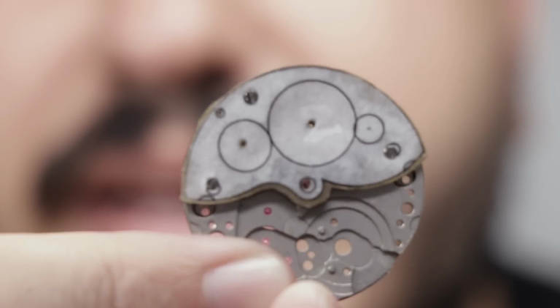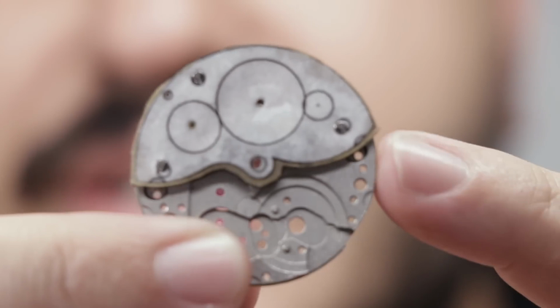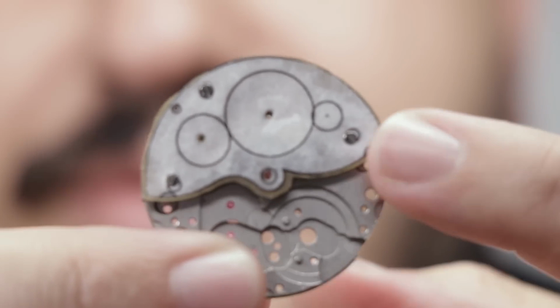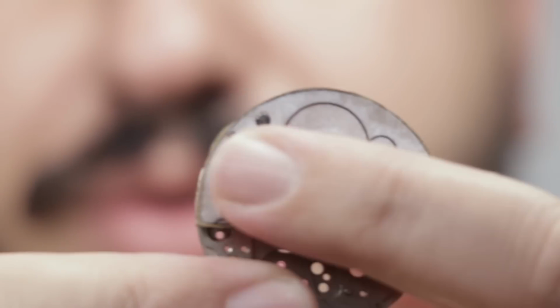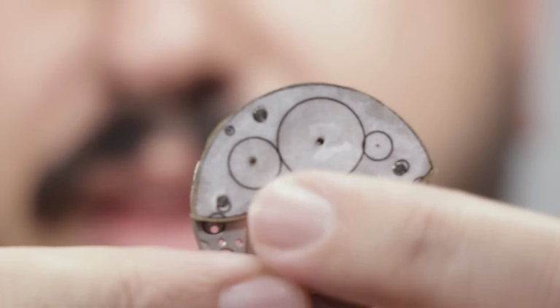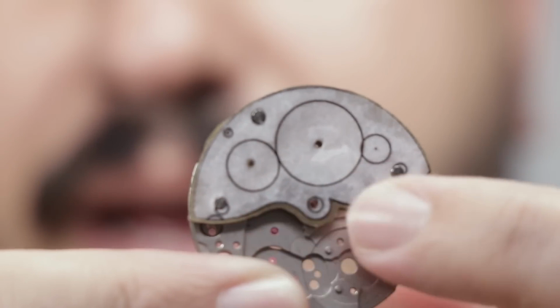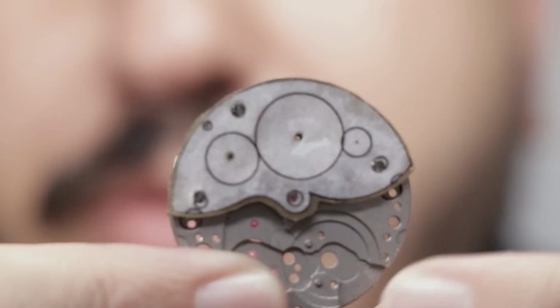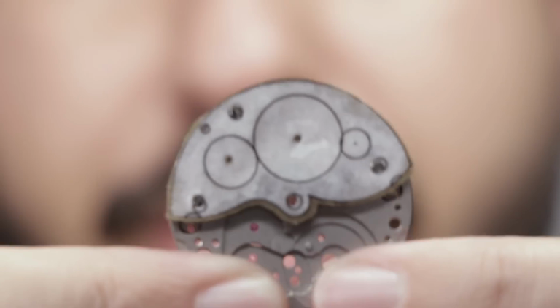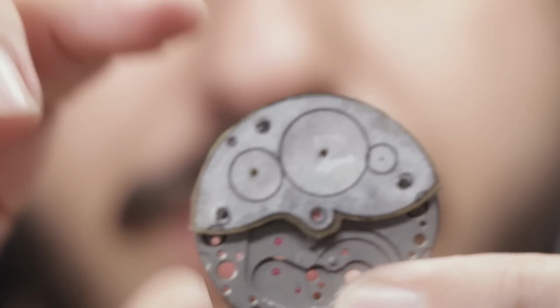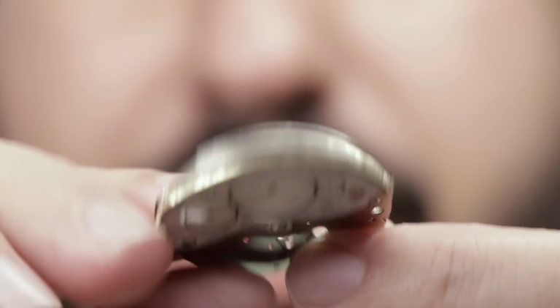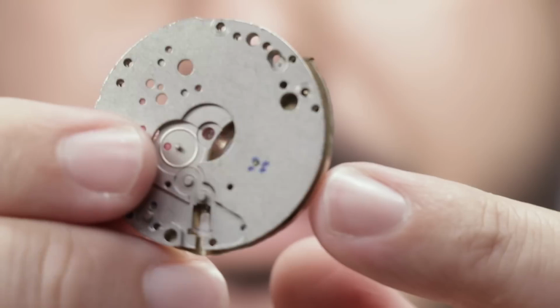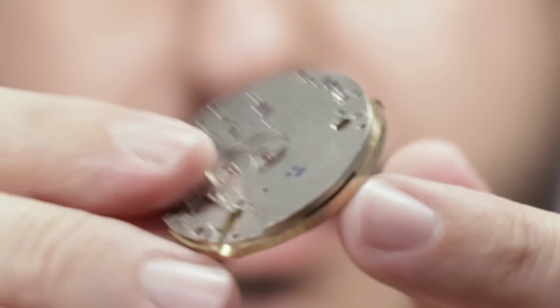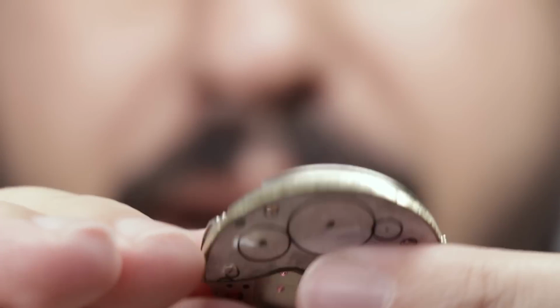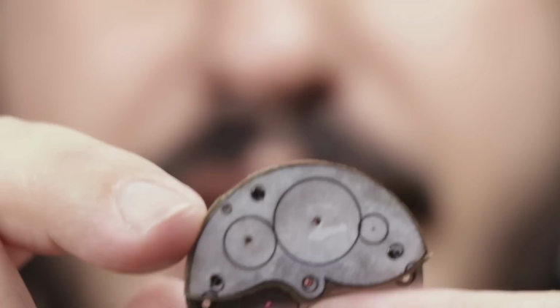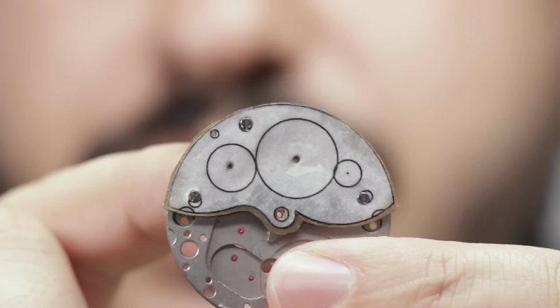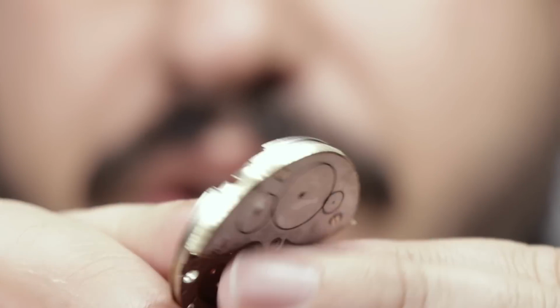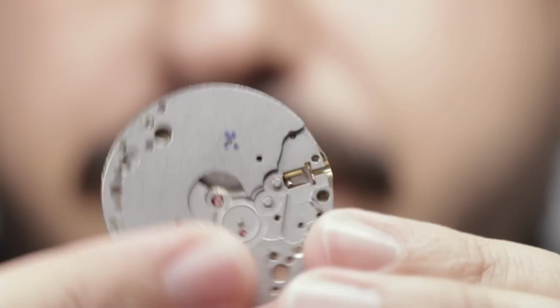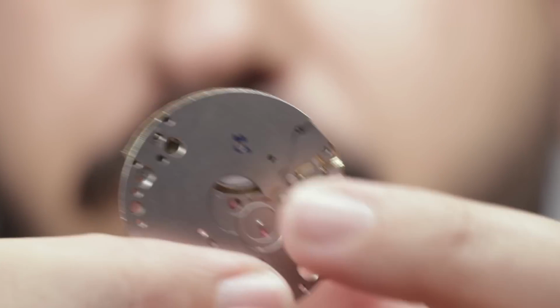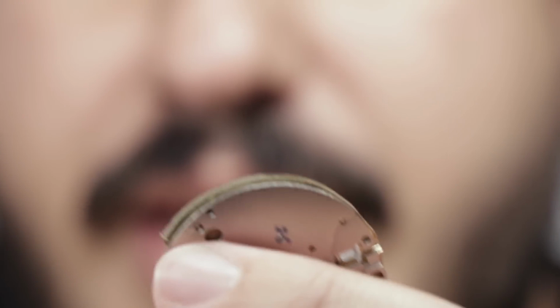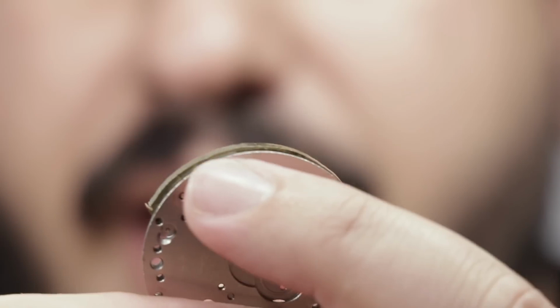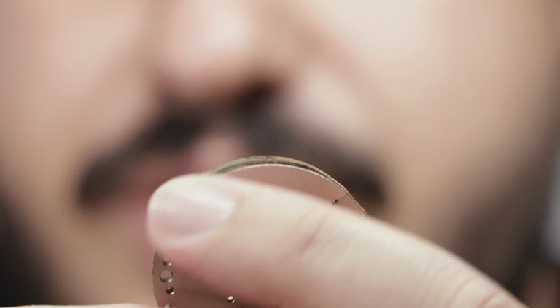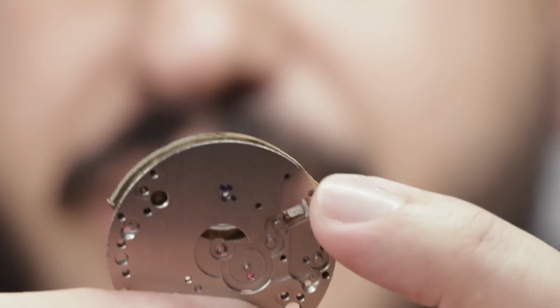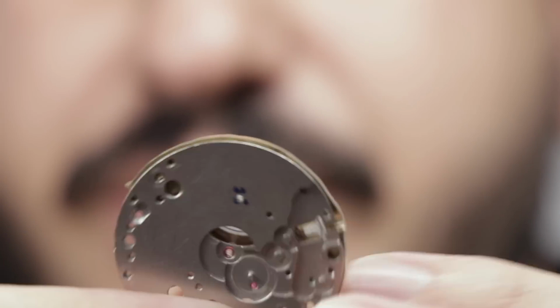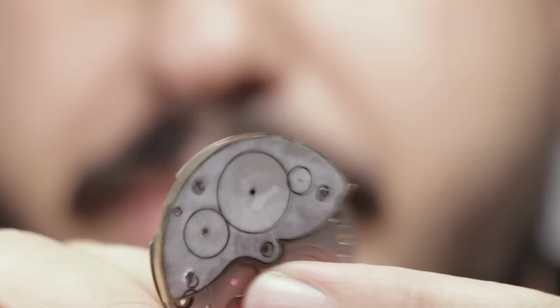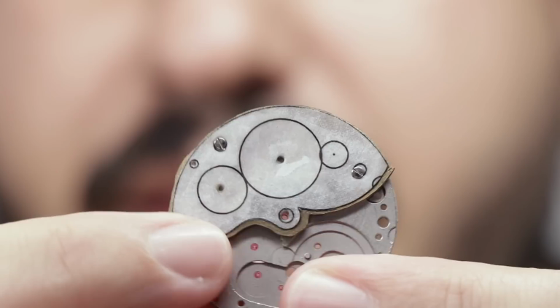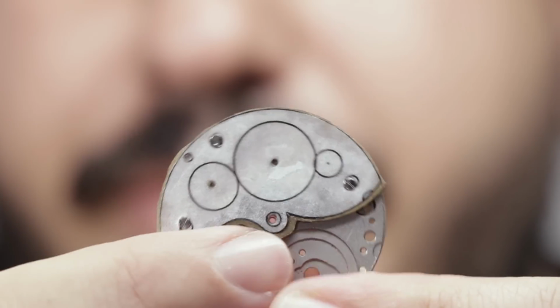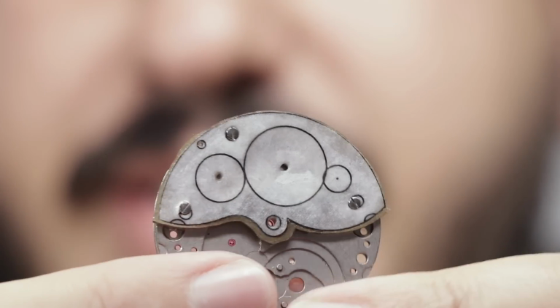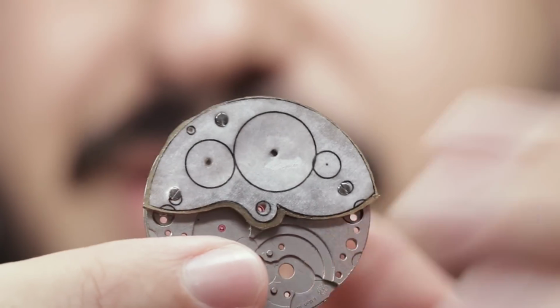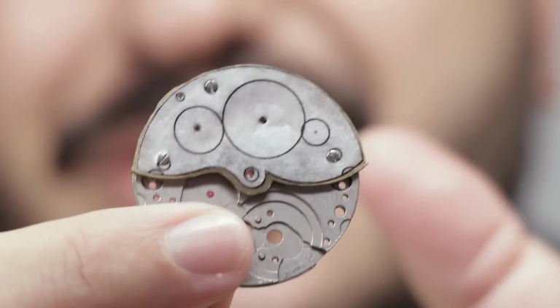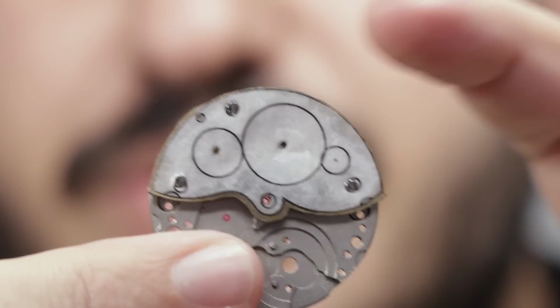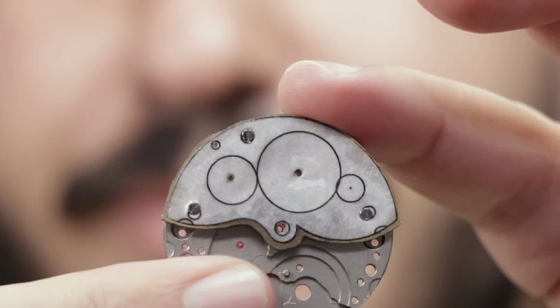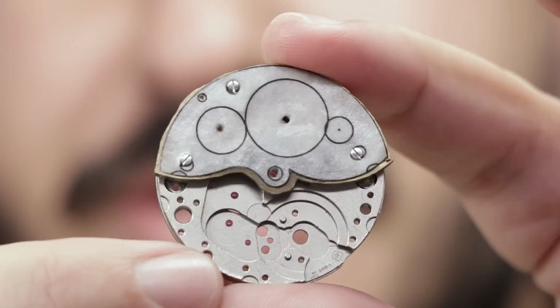As you can see, I've screwed the barrel bridge onto the main plate. So I'm just going to file the outside edge here to shape, then I'm going to file these lines to its rough dimensions.